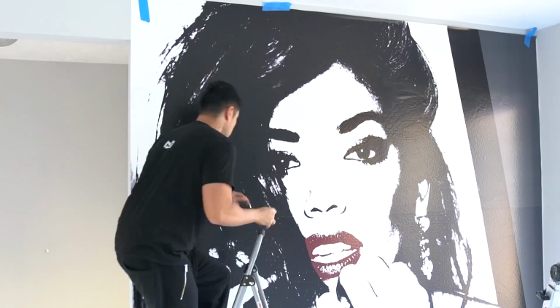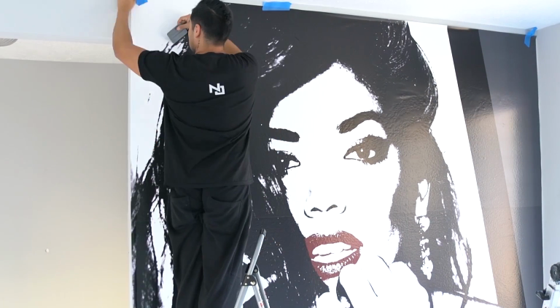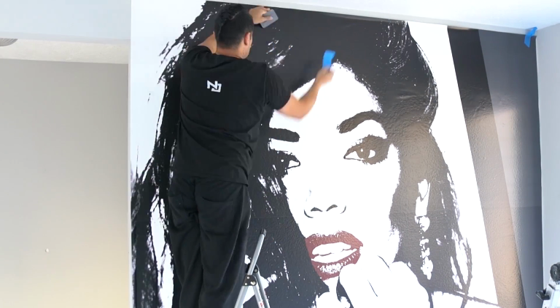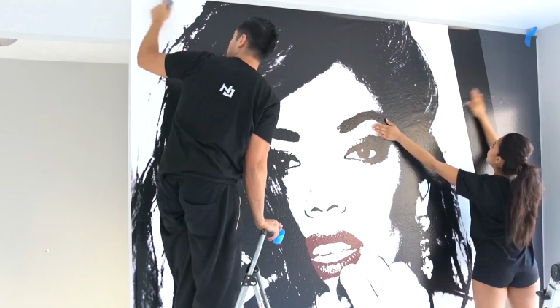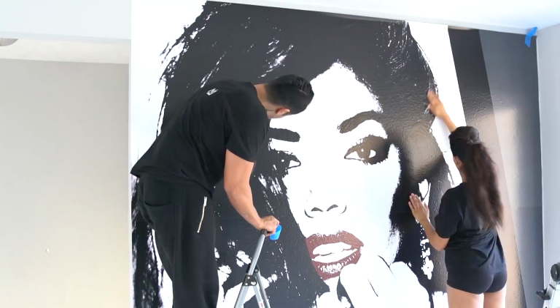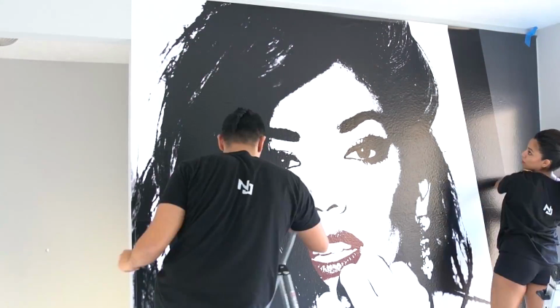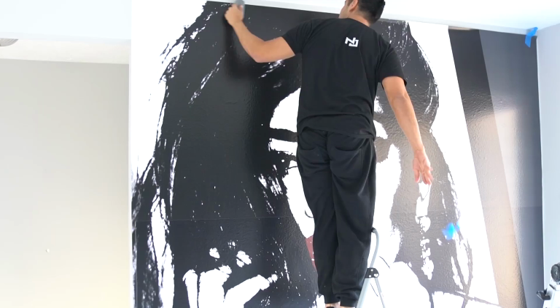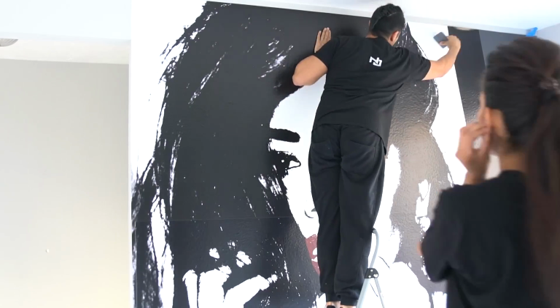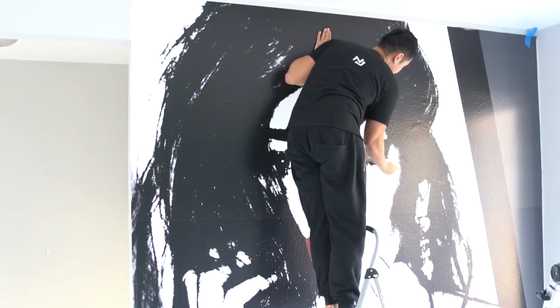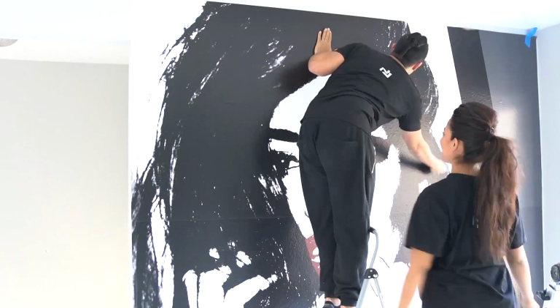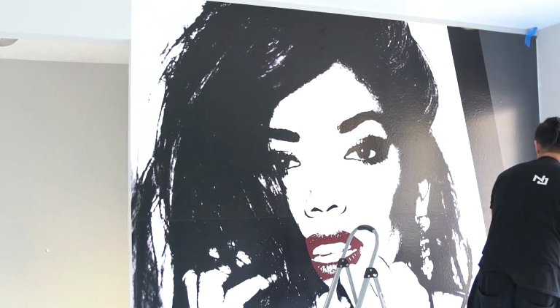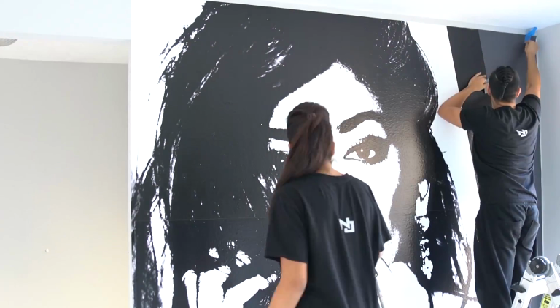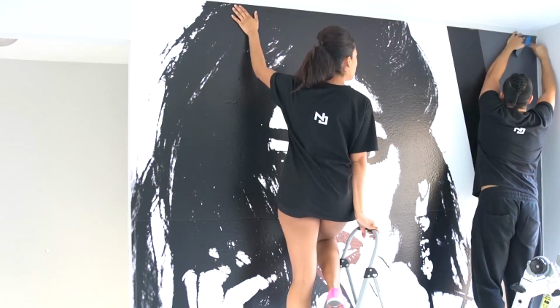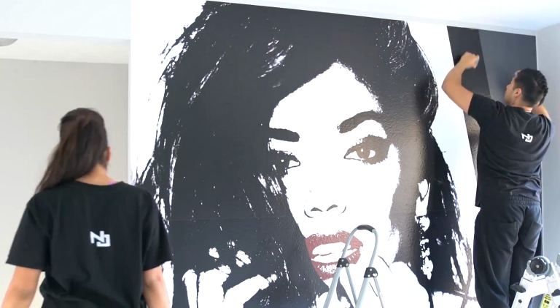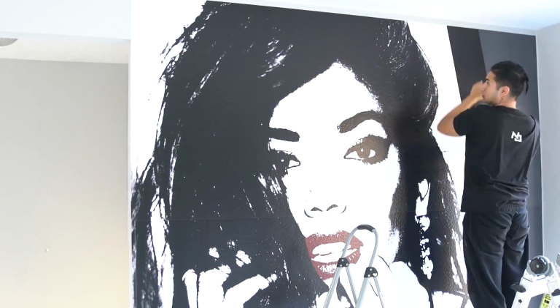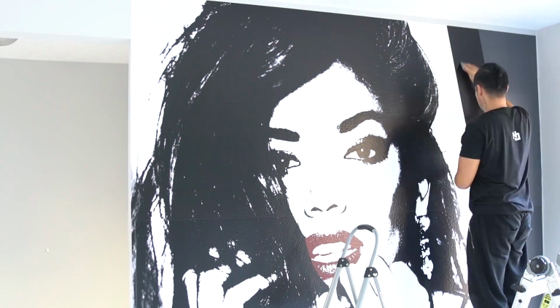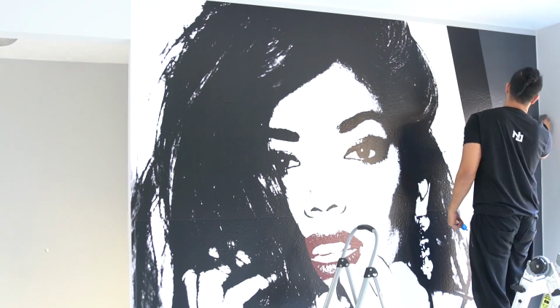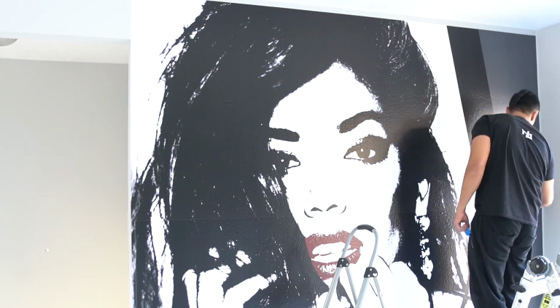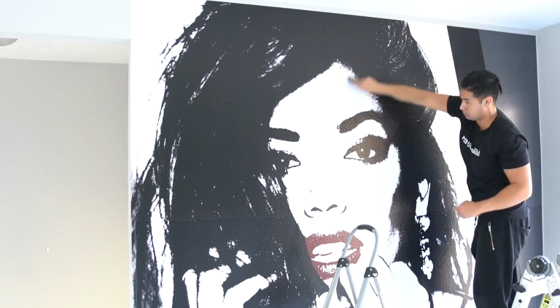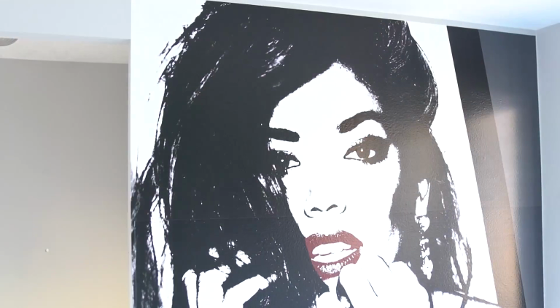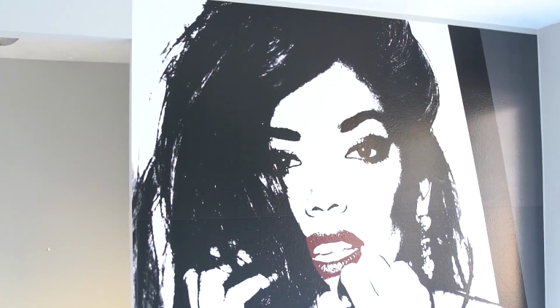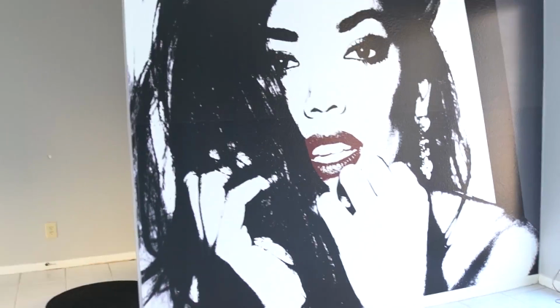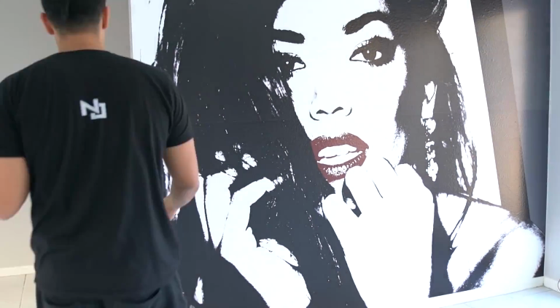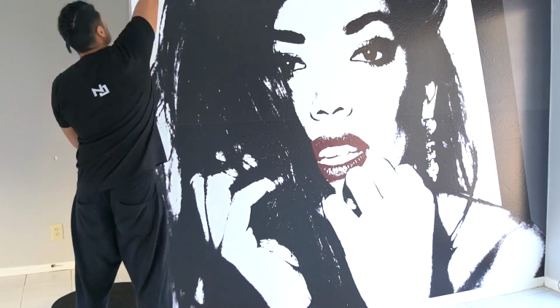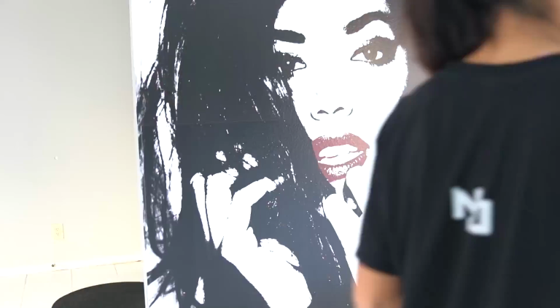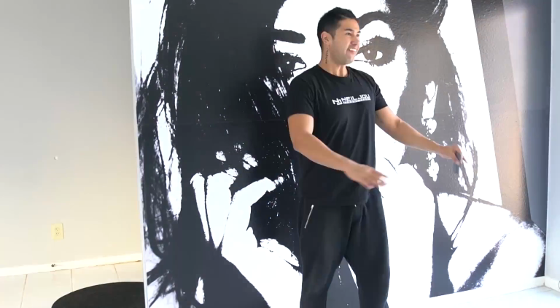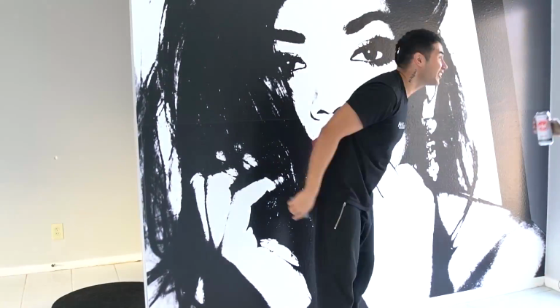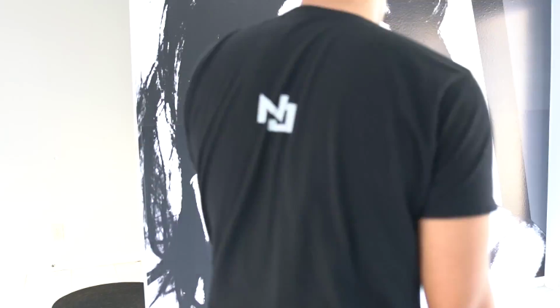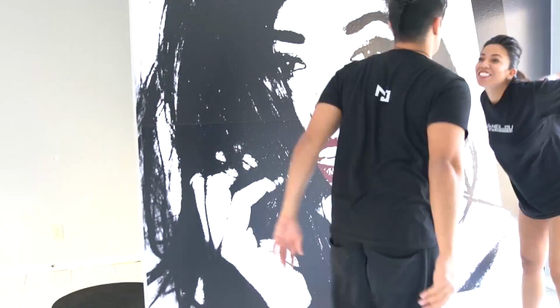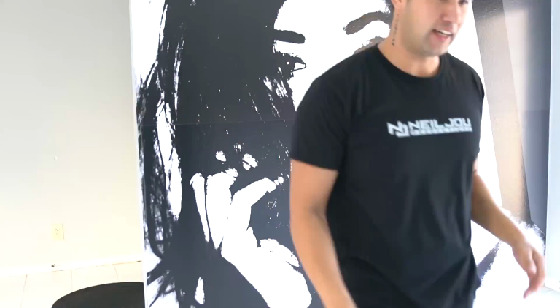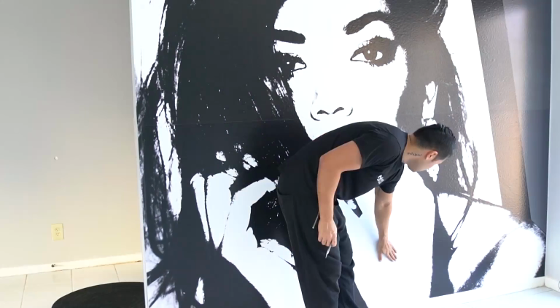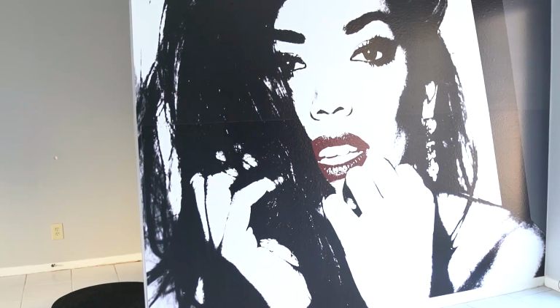As you can see right here, we have the one-piece wallpaper that's actually two pieces. This is a sped-up video to show you behind the scenes of how we apply it. We apply this to several walls in our studios — check out Neal G Productions for more information.